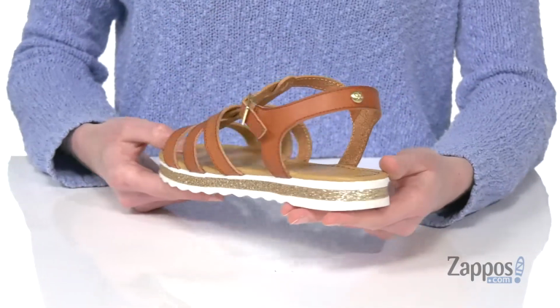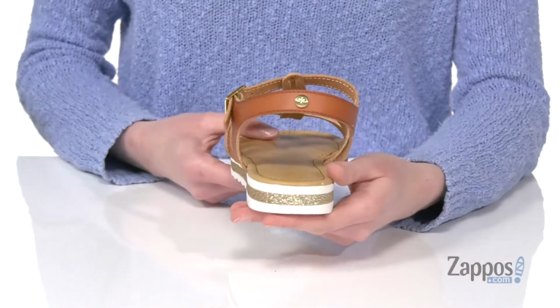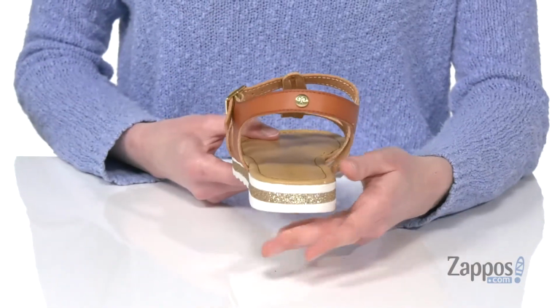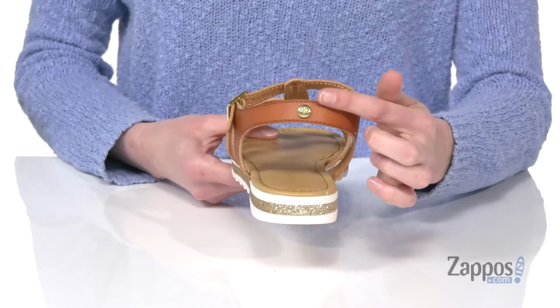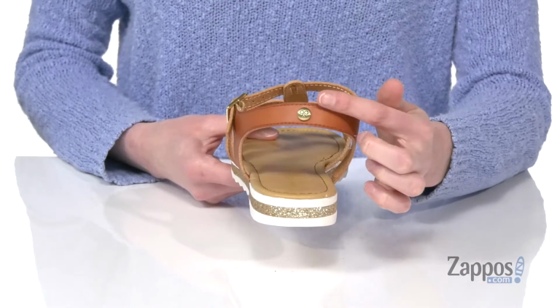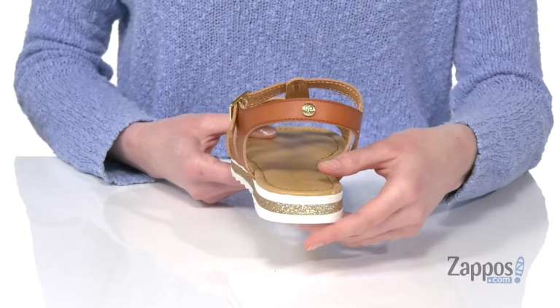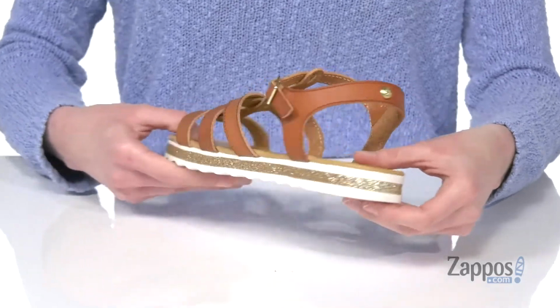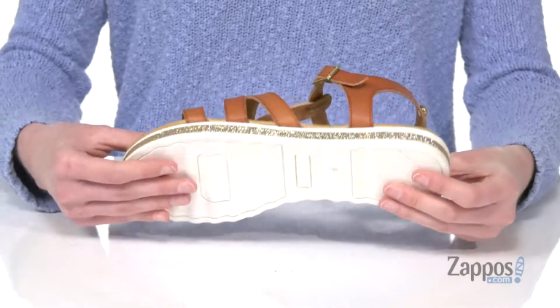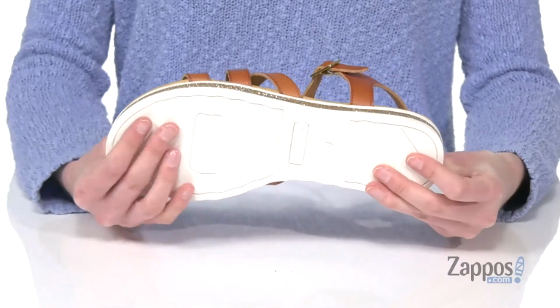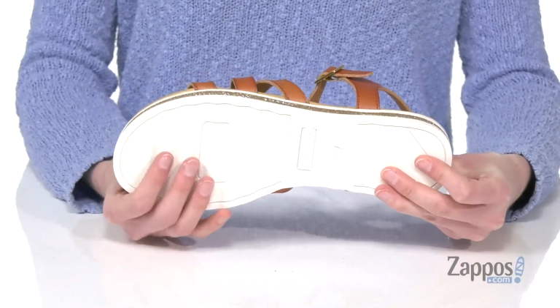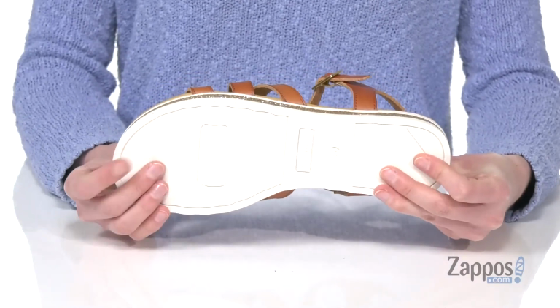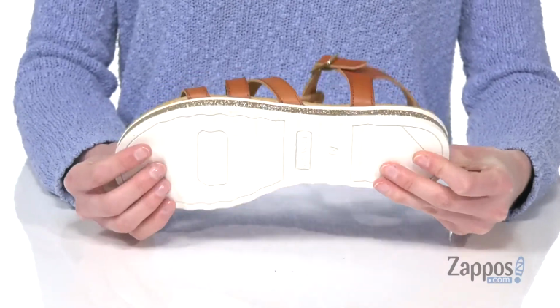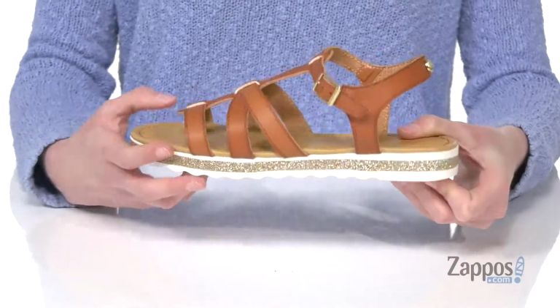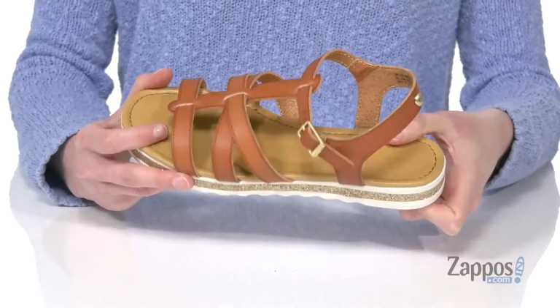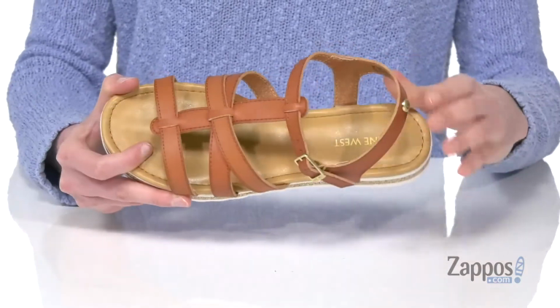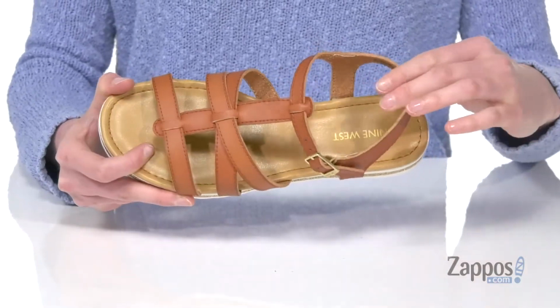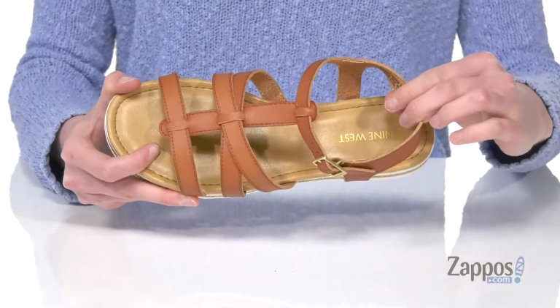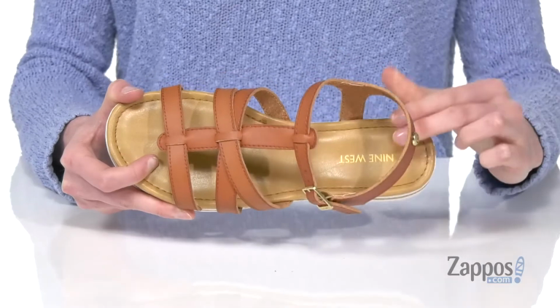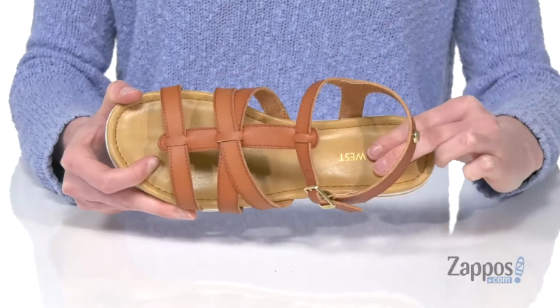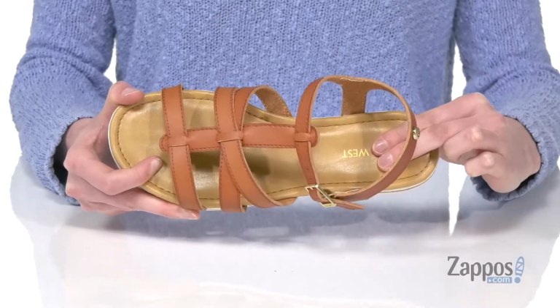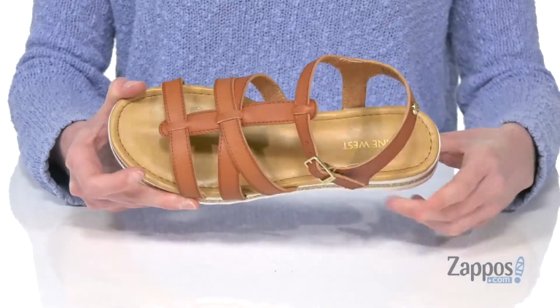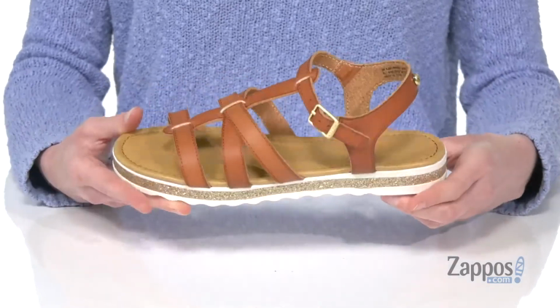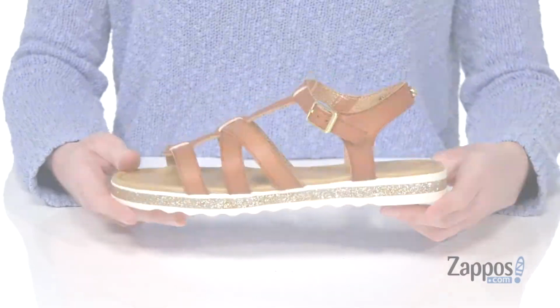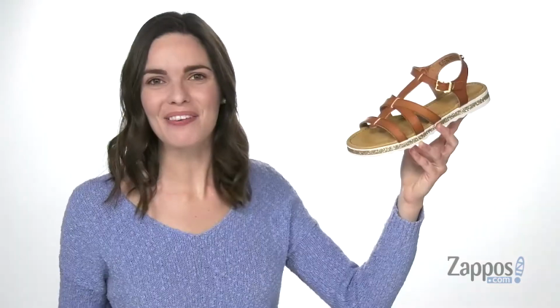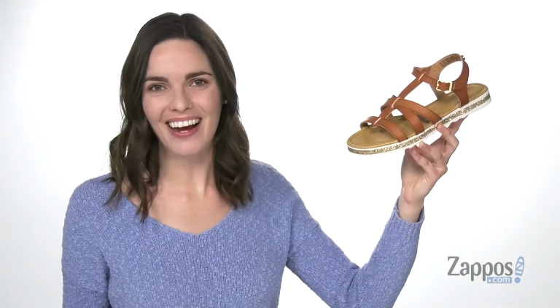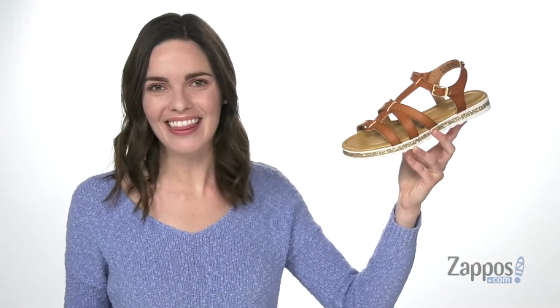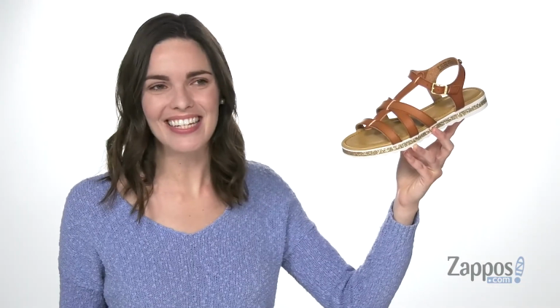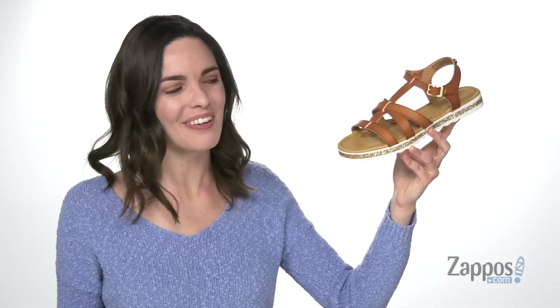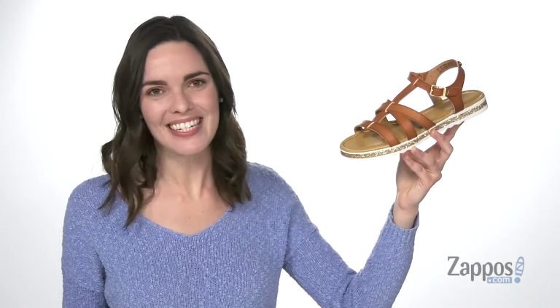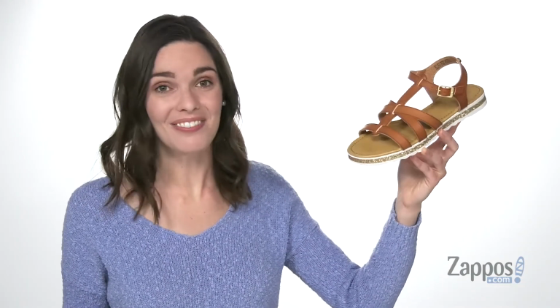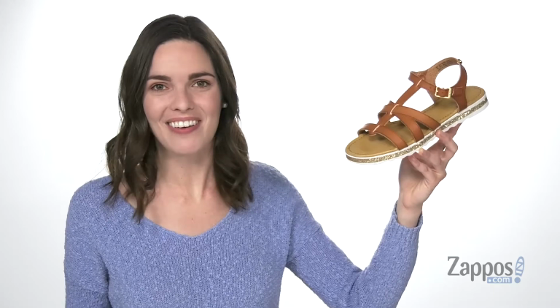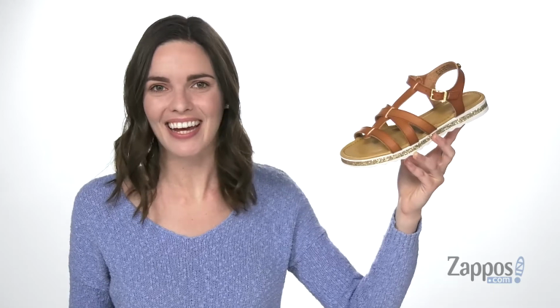The gold buckle matches the gold detailing at the back. Underneath they've got a grippy white outsole, and inside there's a smooth lining and a lightly padded footbed. They'll be right on trend this season with this style from Nine West Kids.